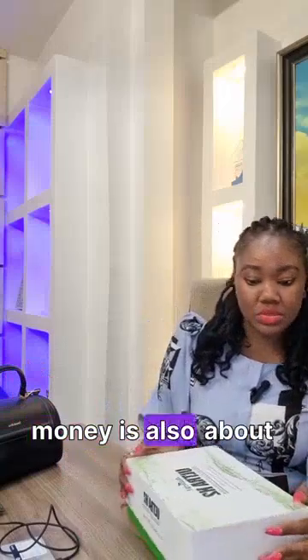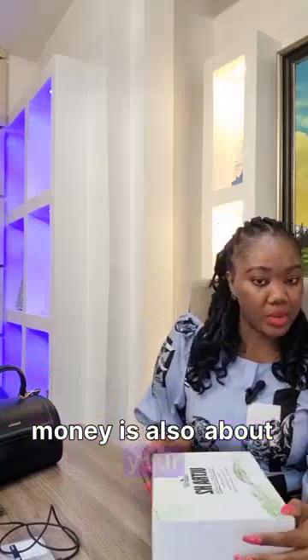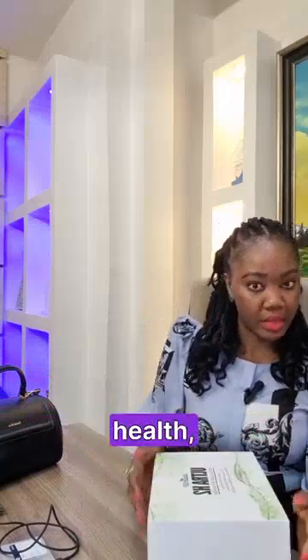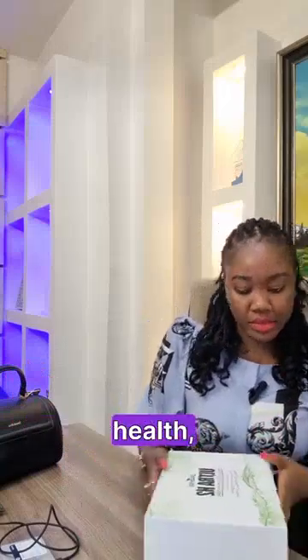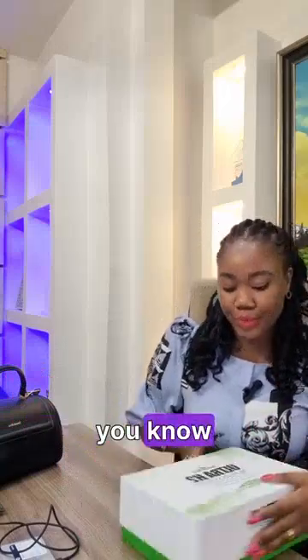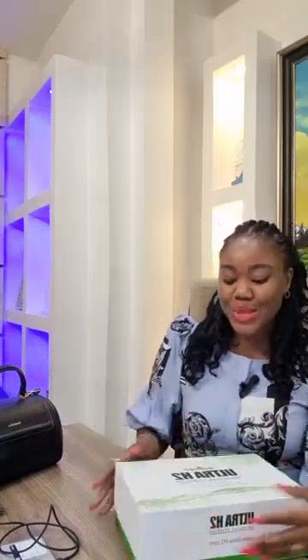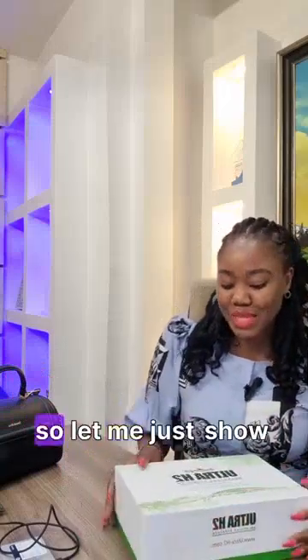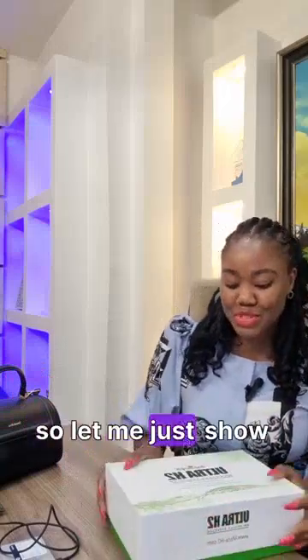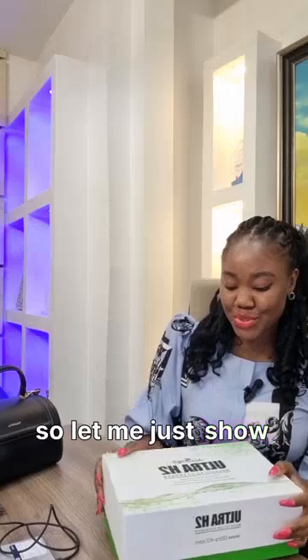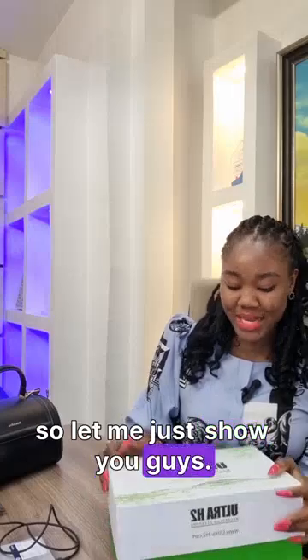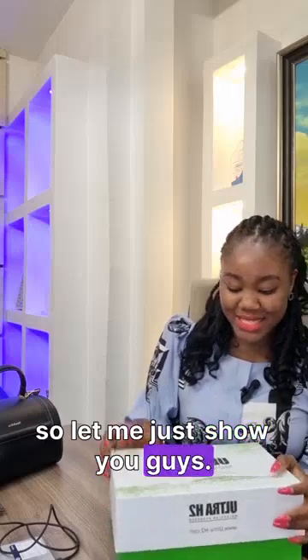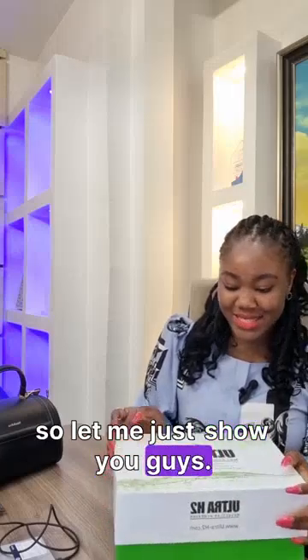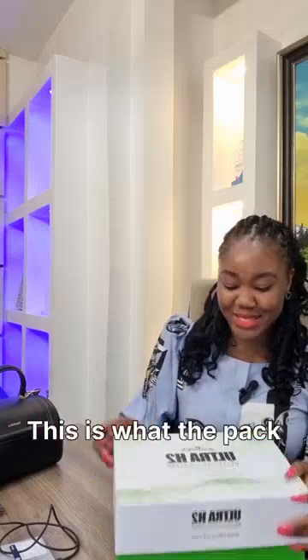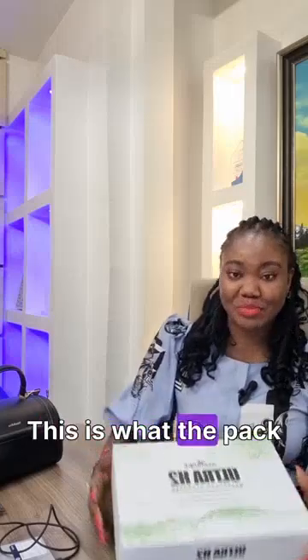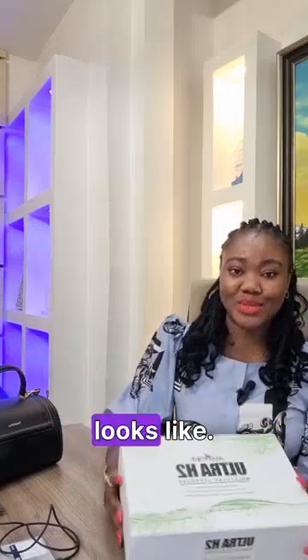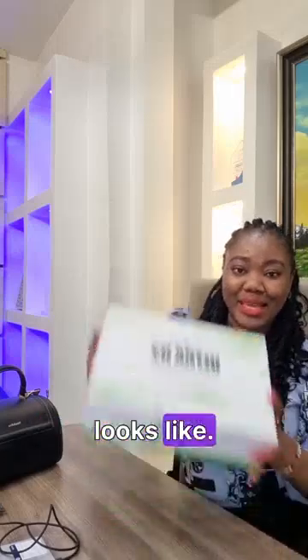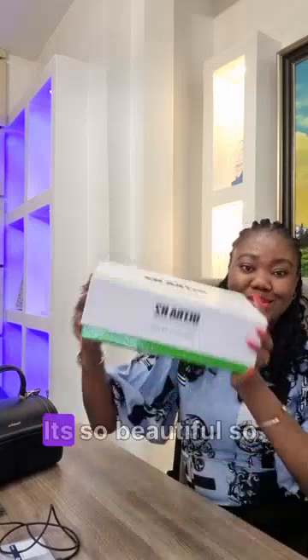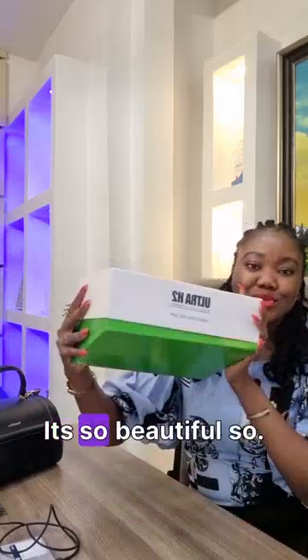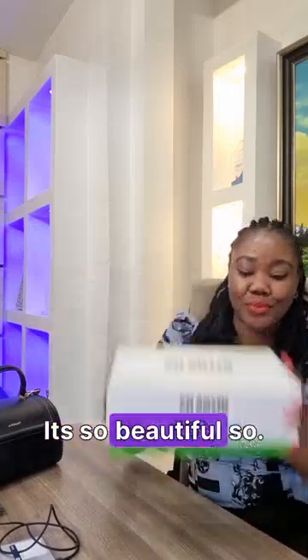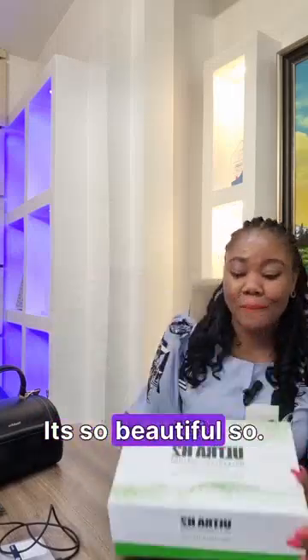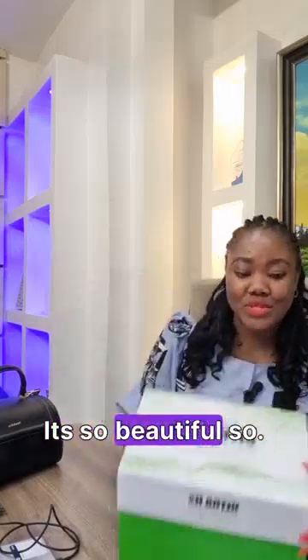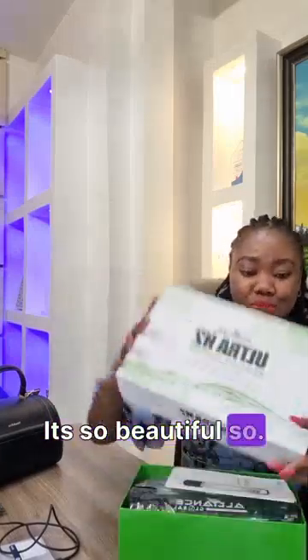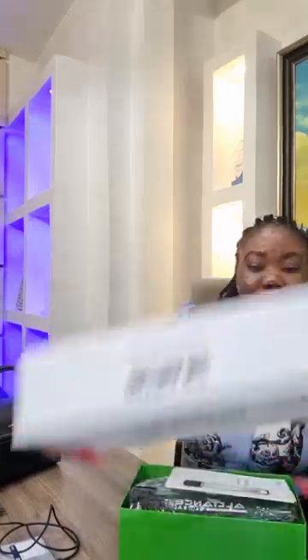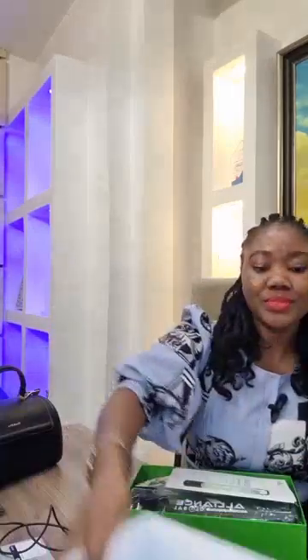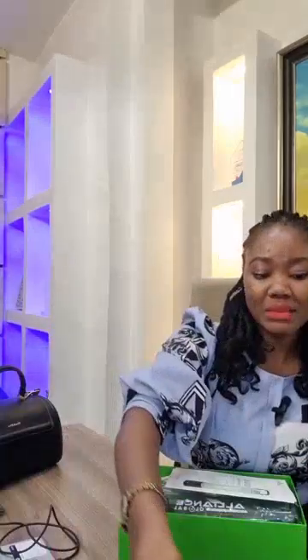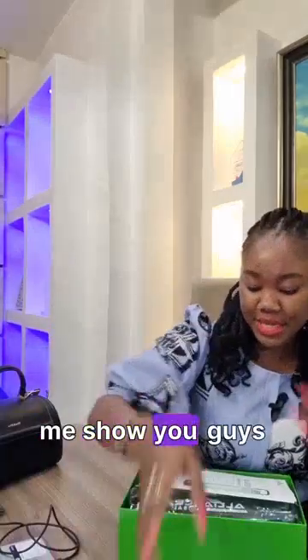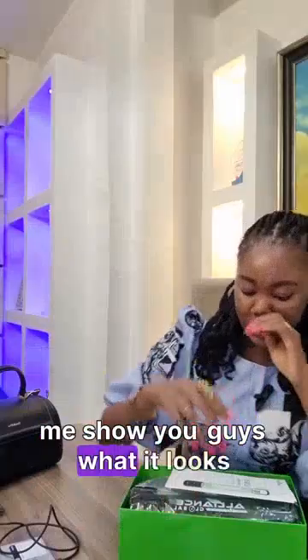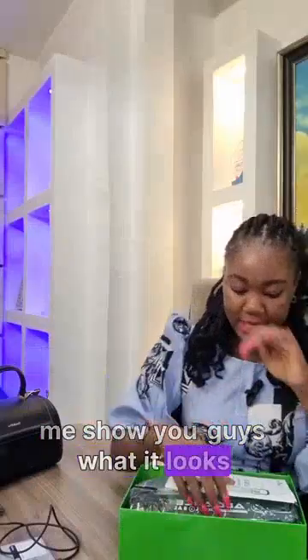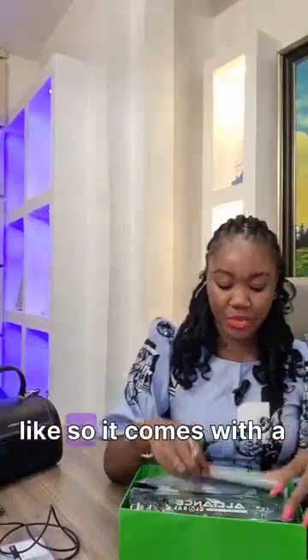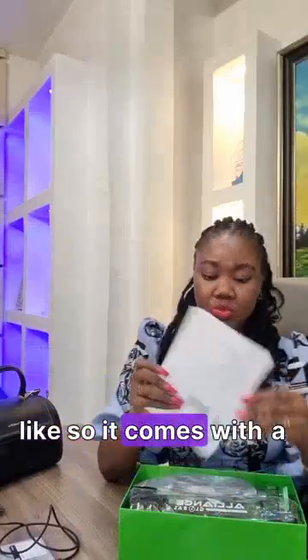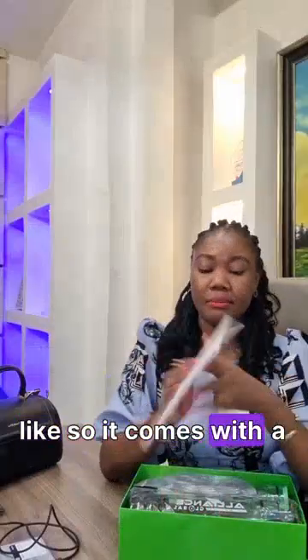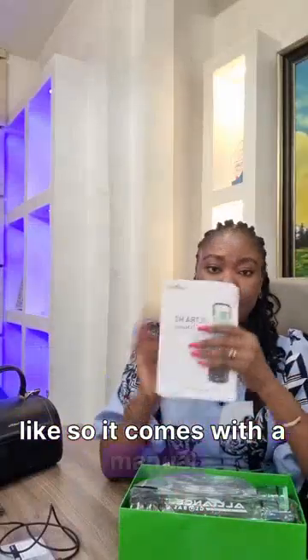So let me show you guys what this is. This is what the pack looks like — it's so beautiful! It comes with the manual.